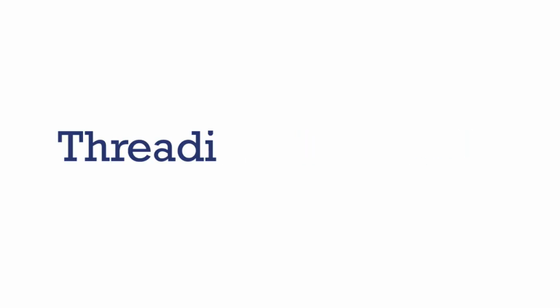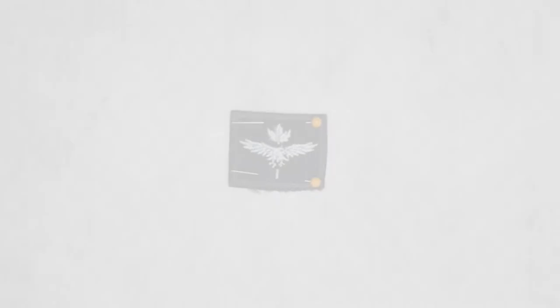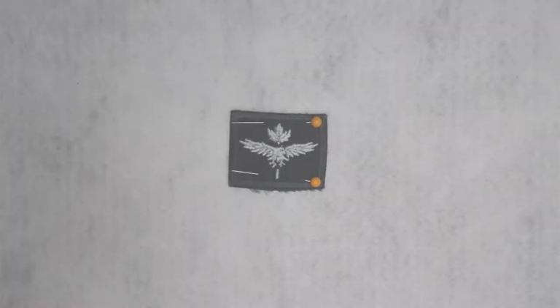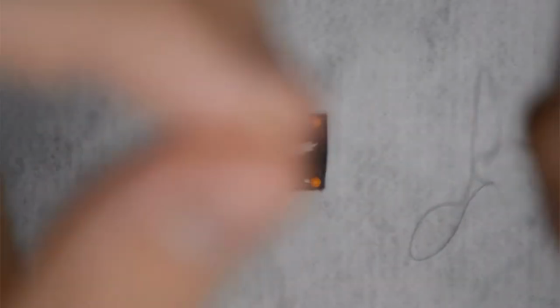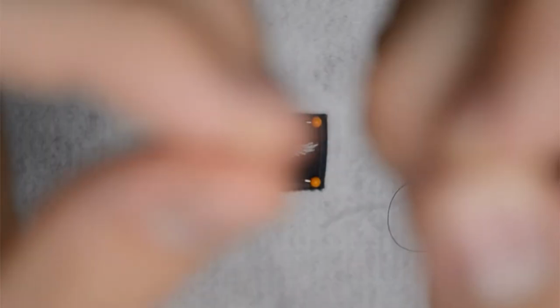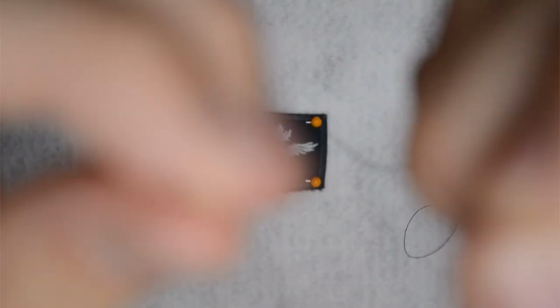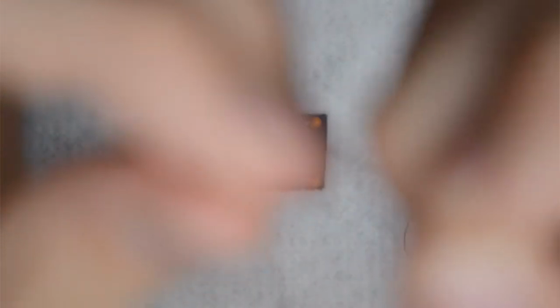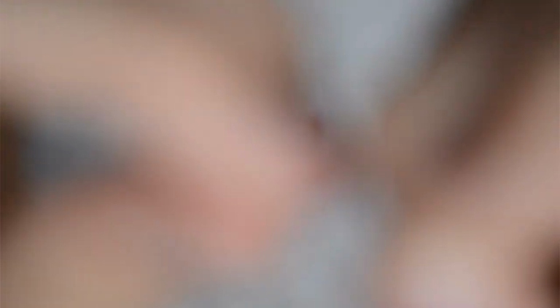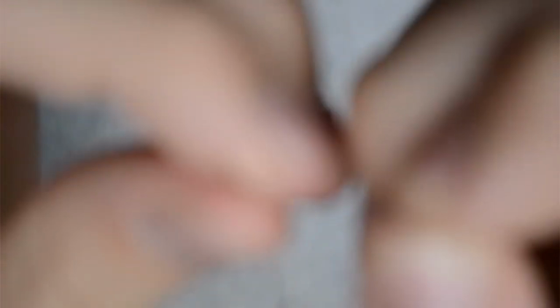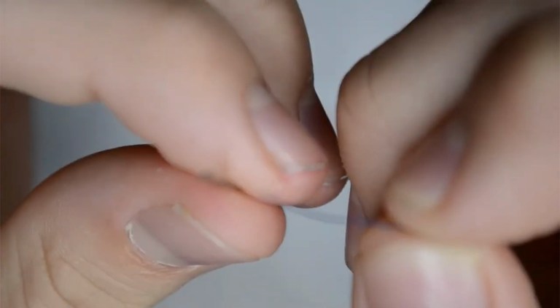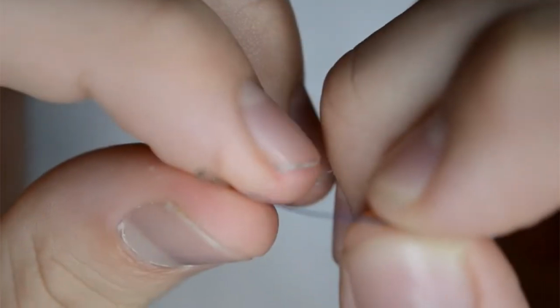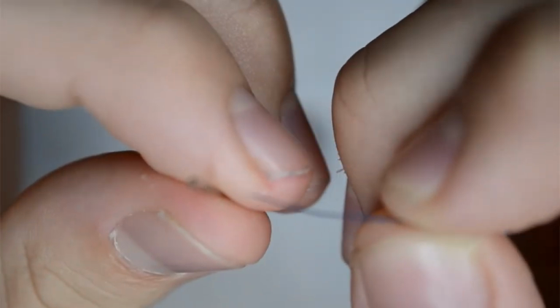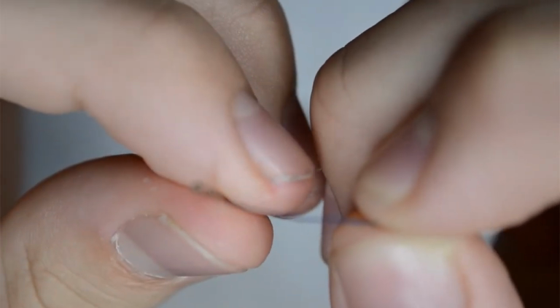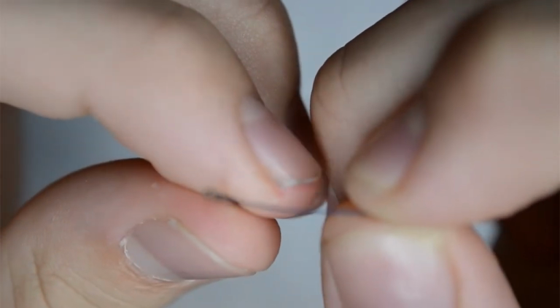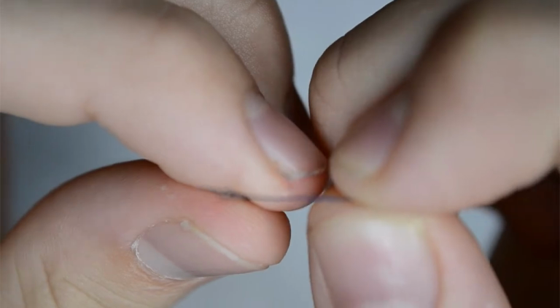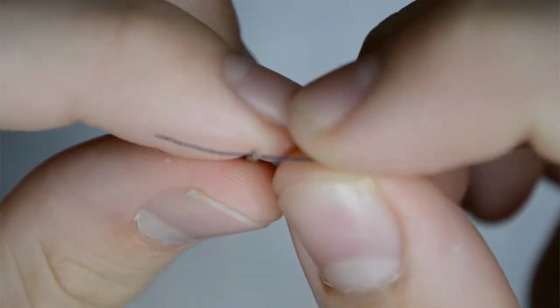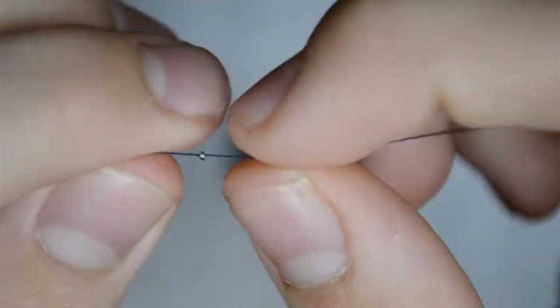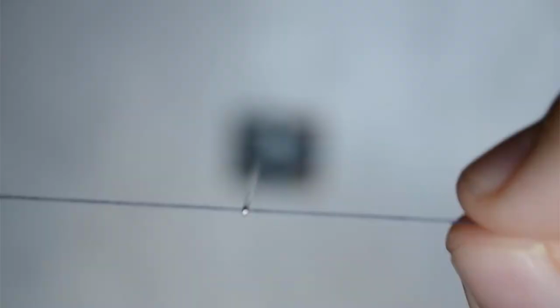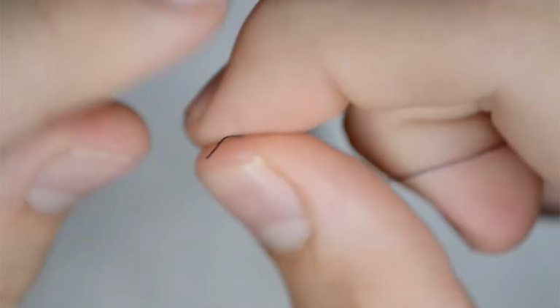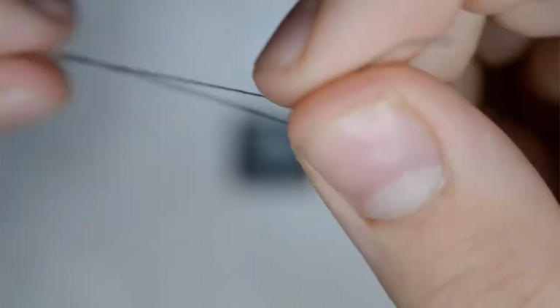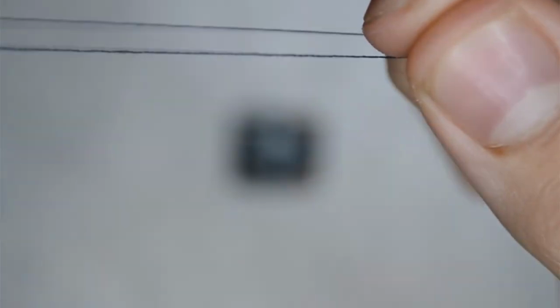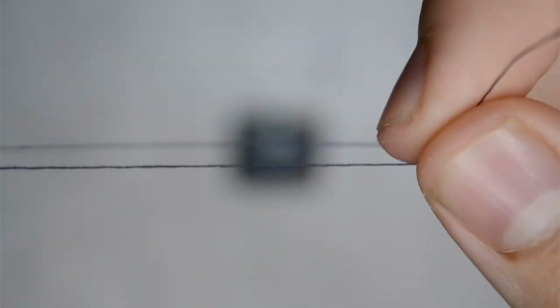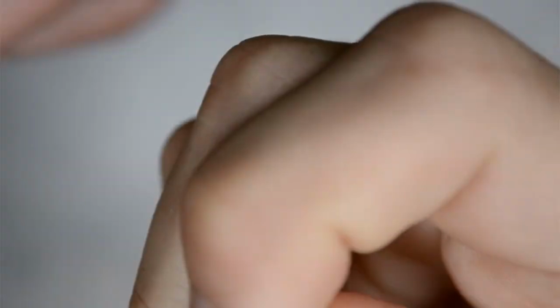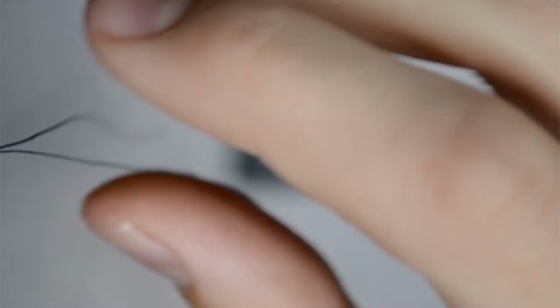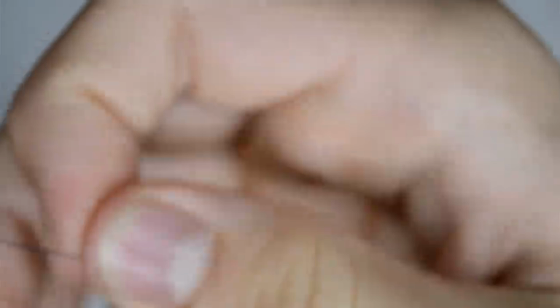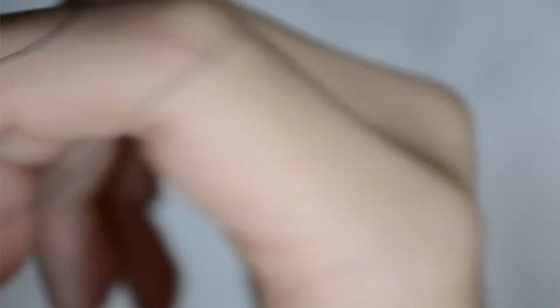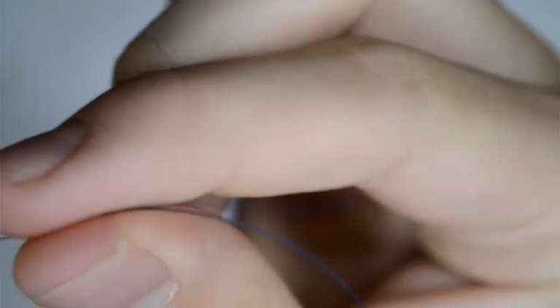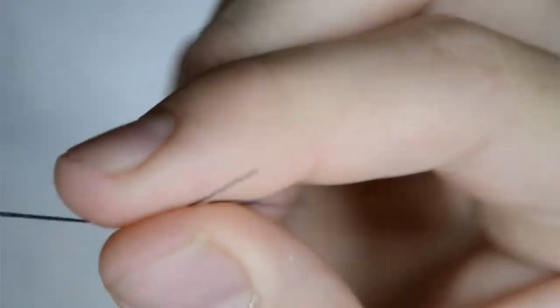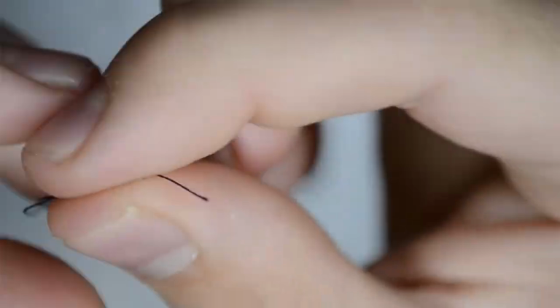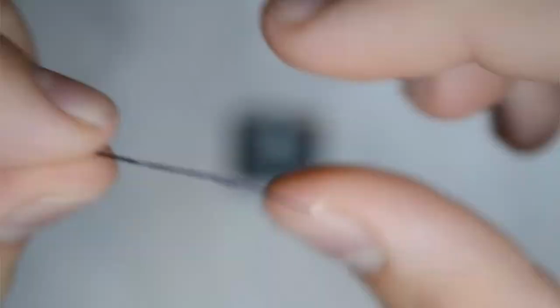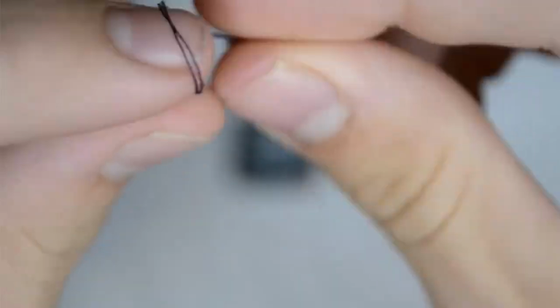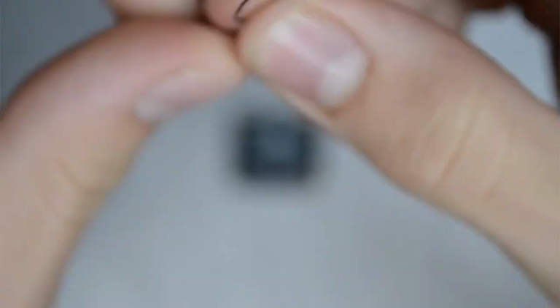Take your needle and a 24-inch length of thread. Thread the eye of the needle and tie the two ends of the thread into knots. When you start sewing, these knots will secure your first stitch.